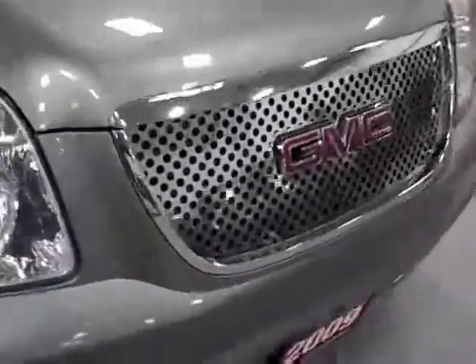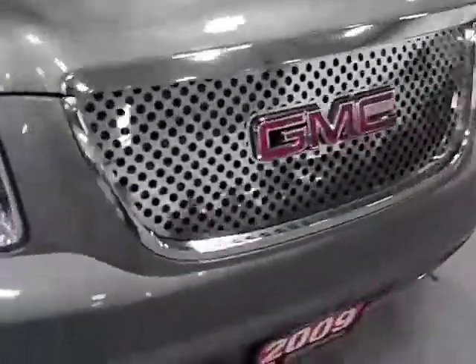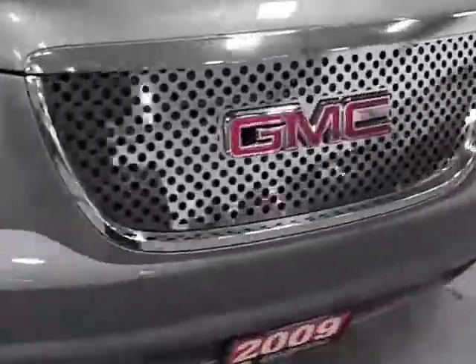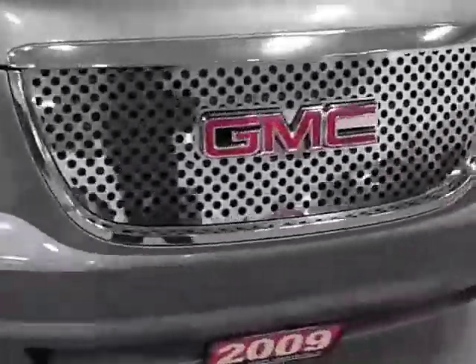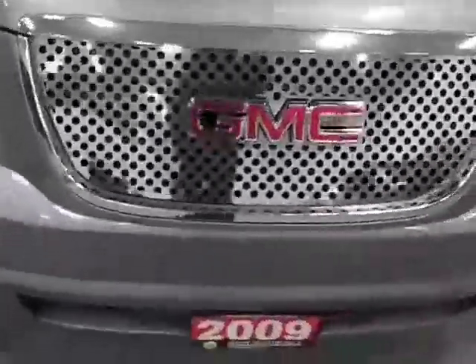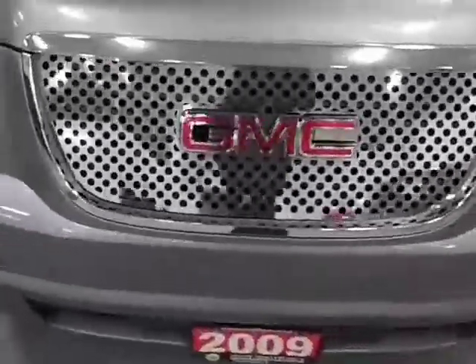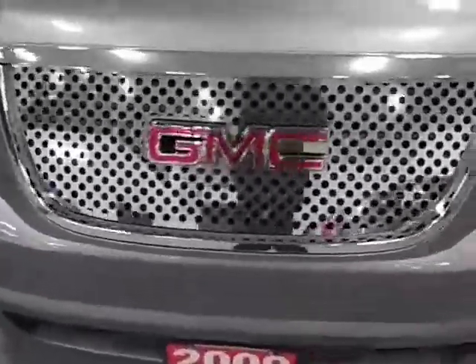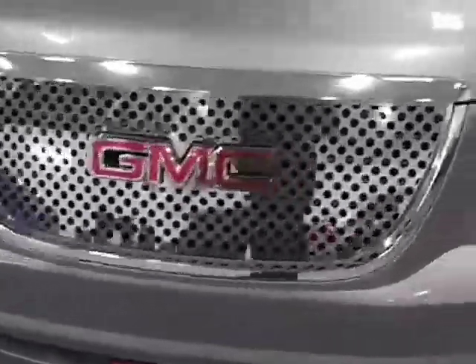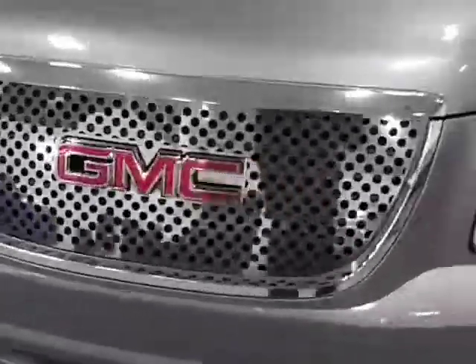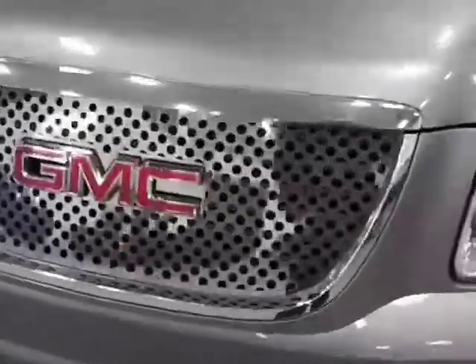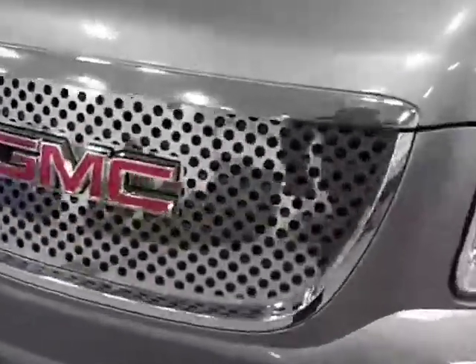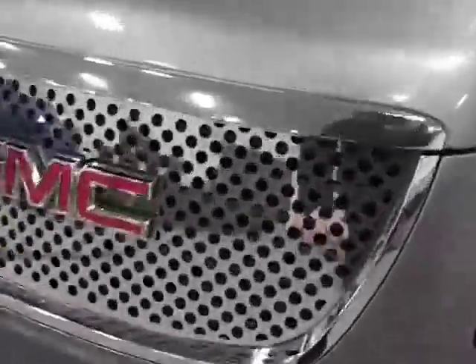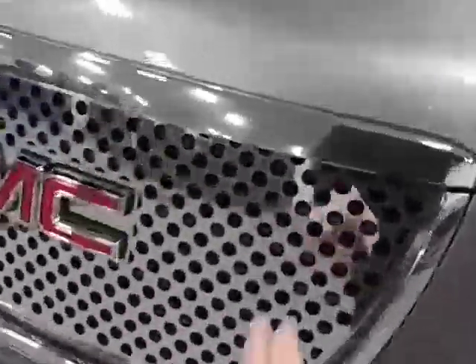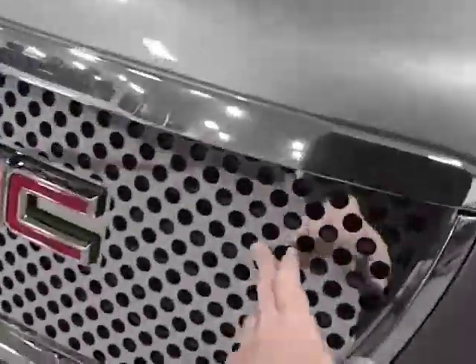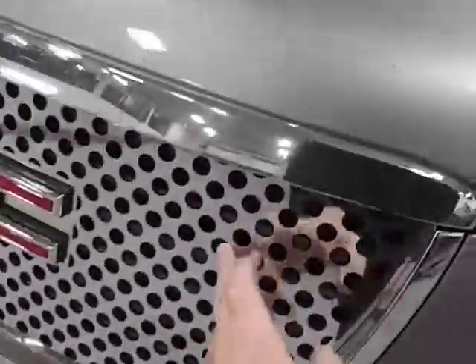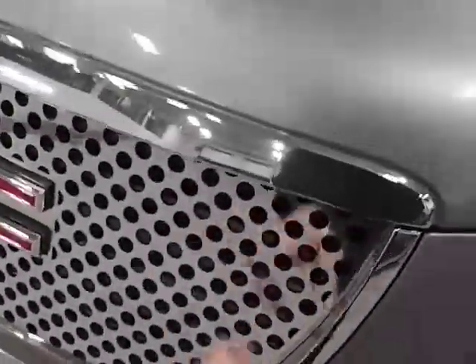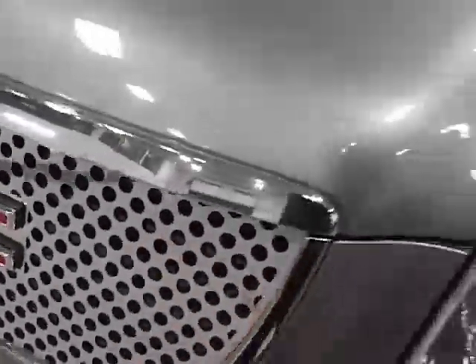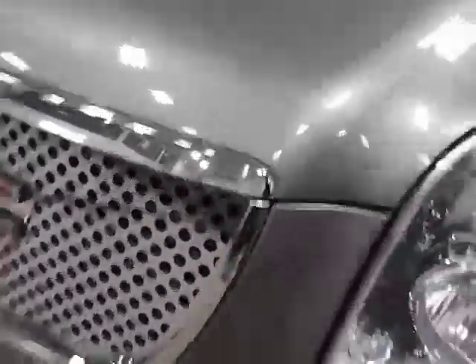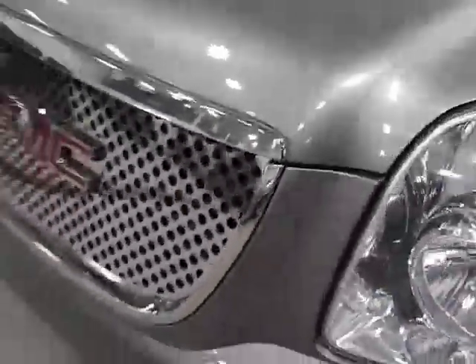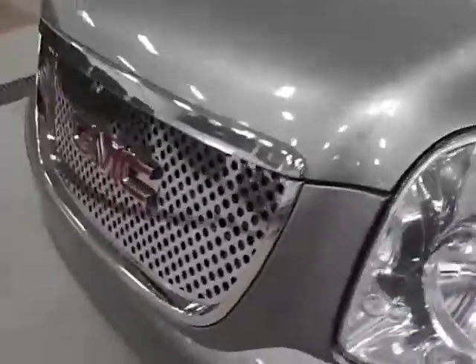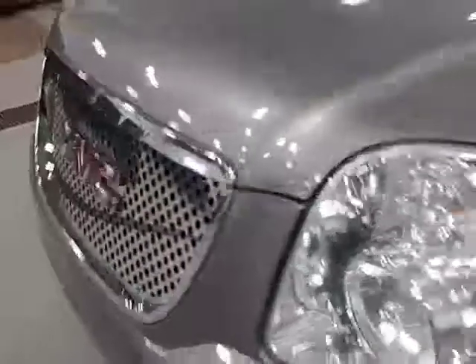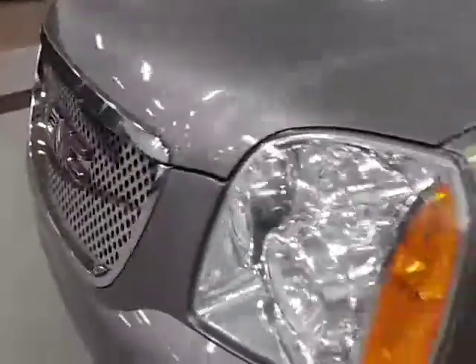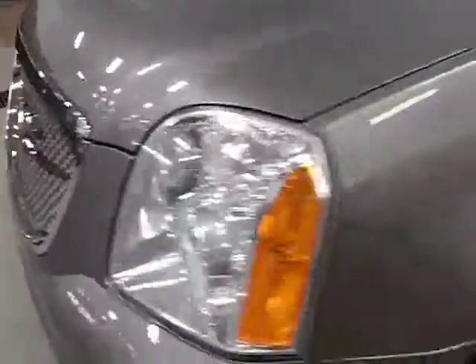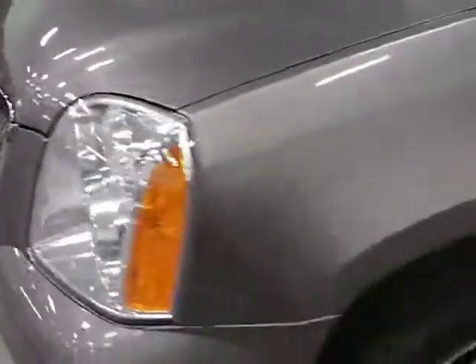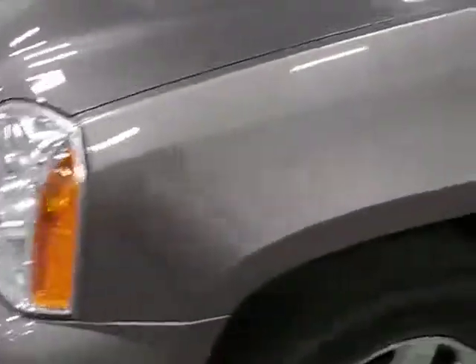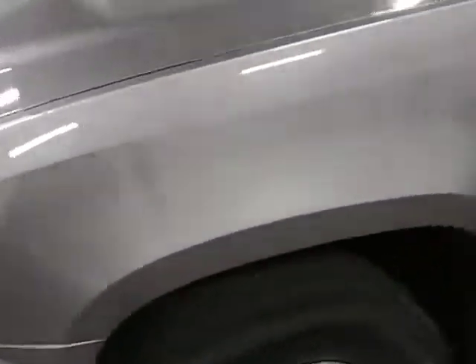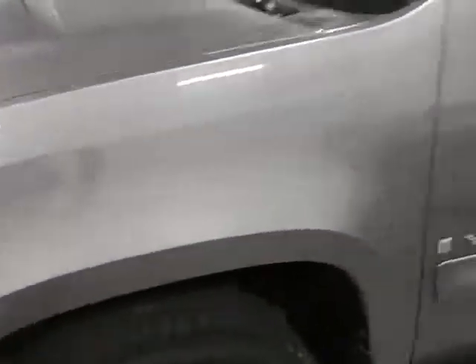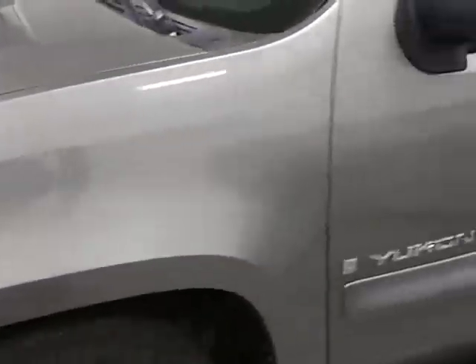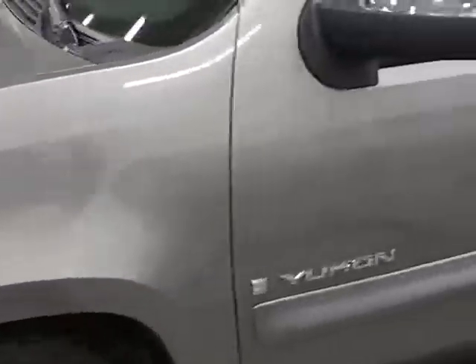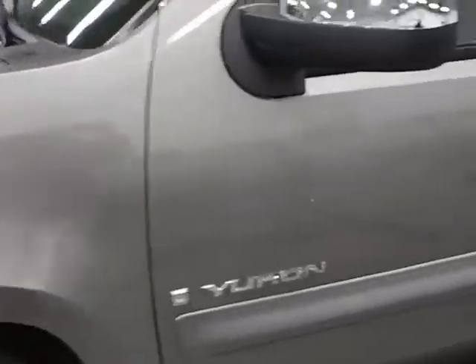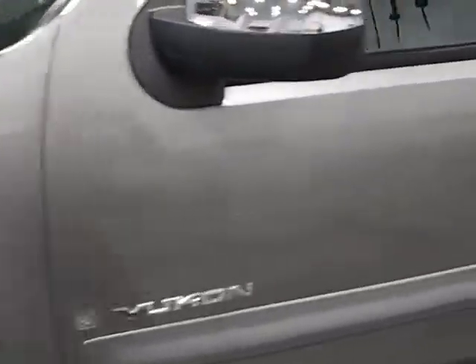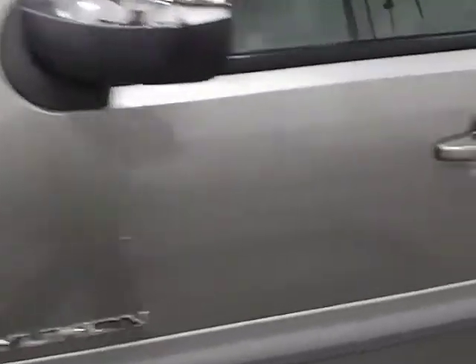It does have what's called a cloud rider grill in the front to block any rocks or anything that might go through the rad there.